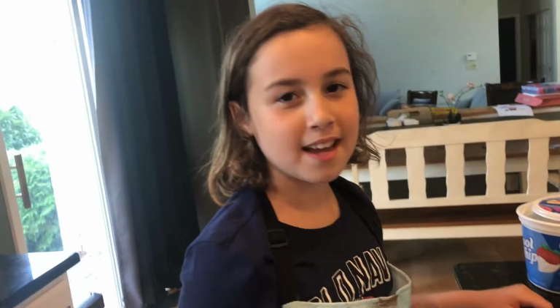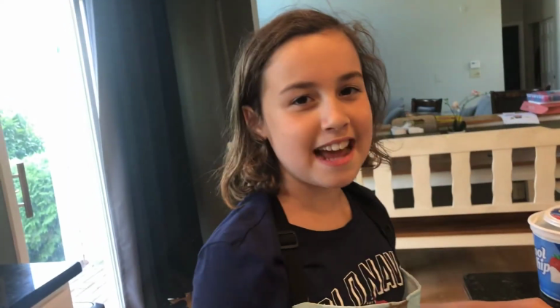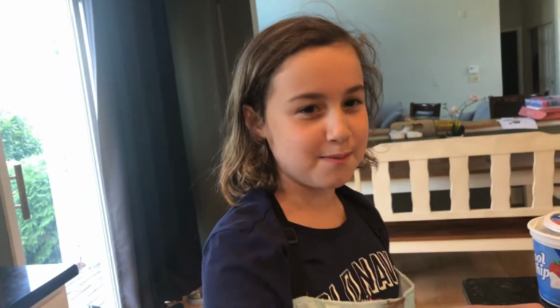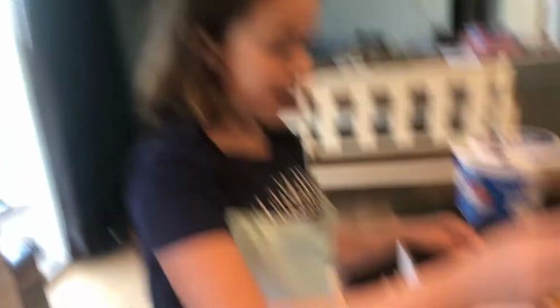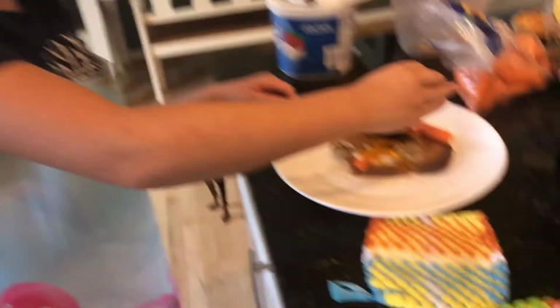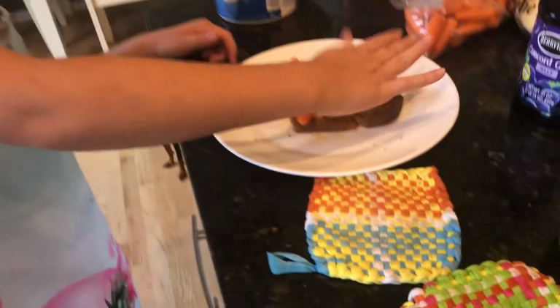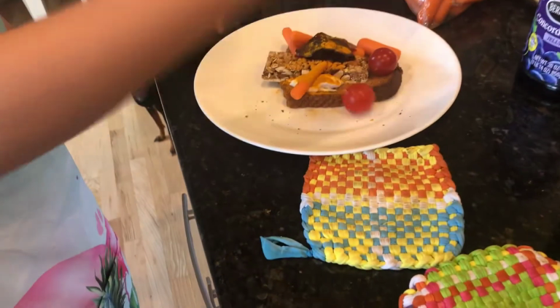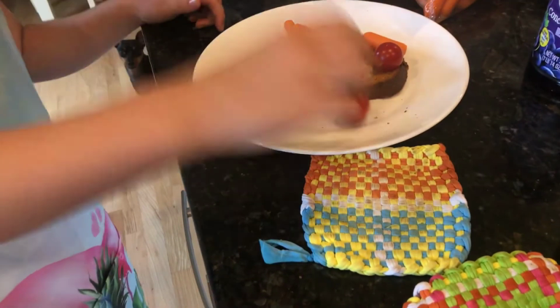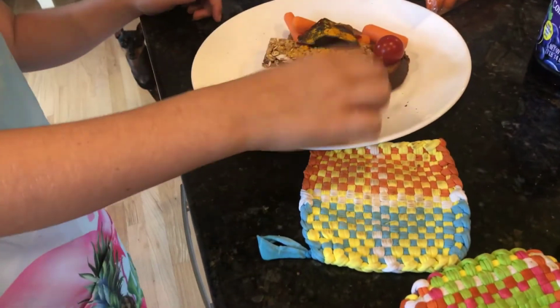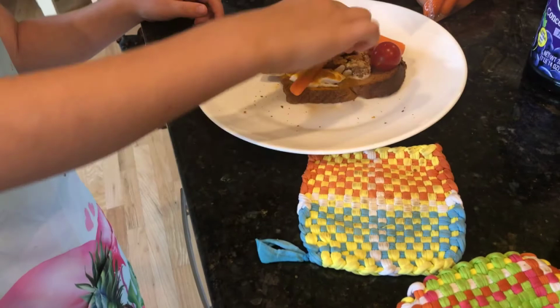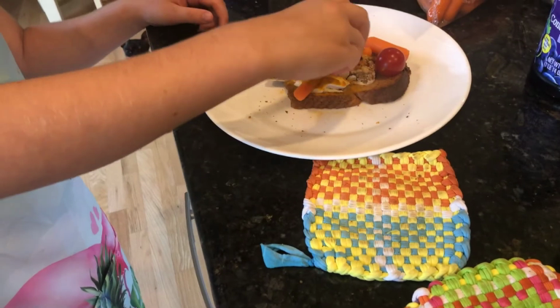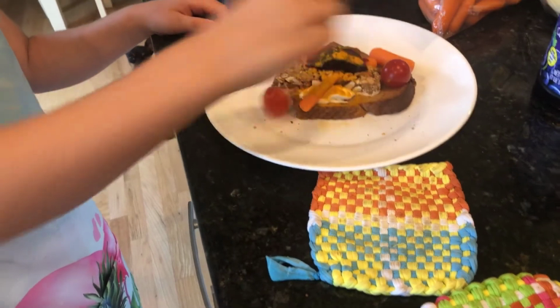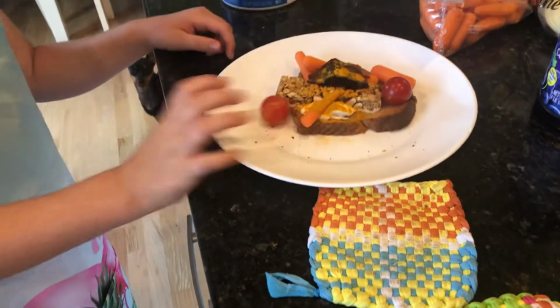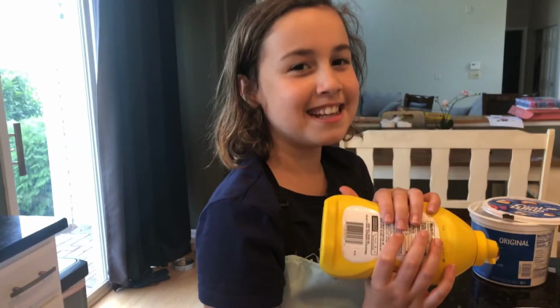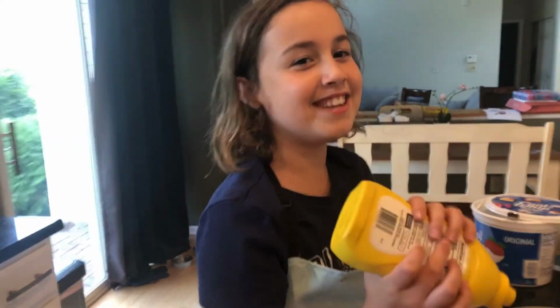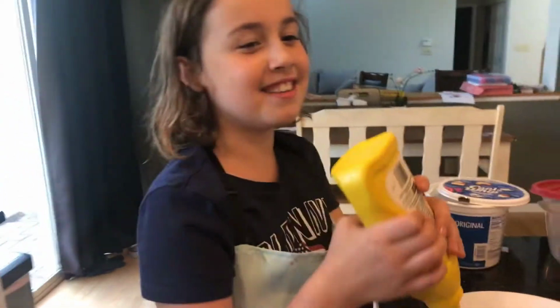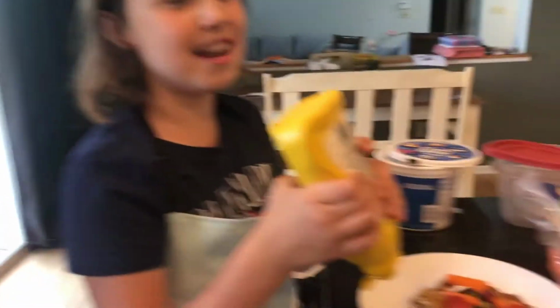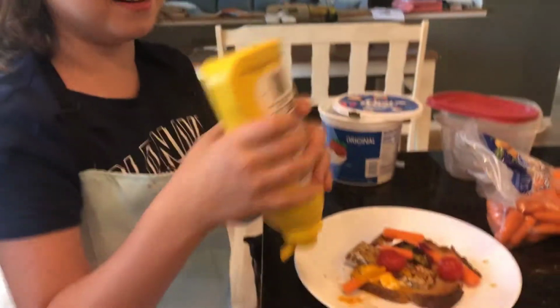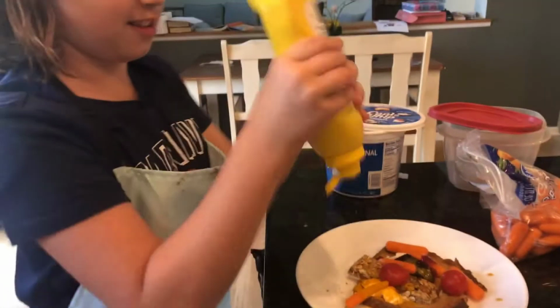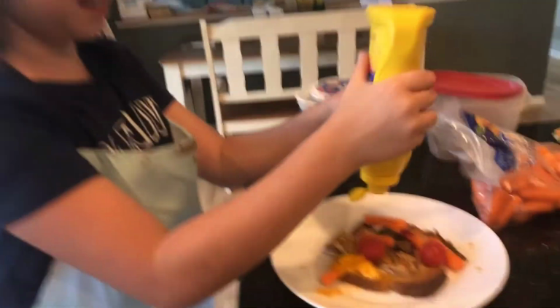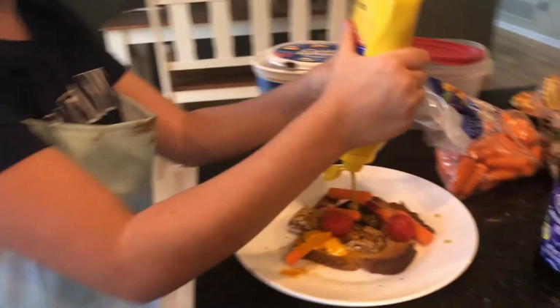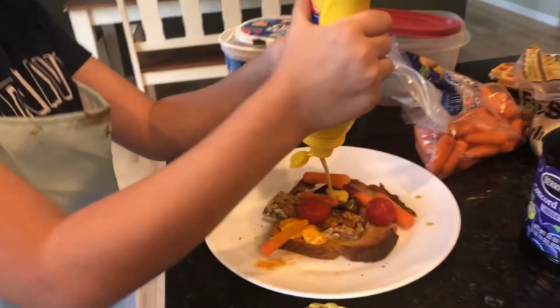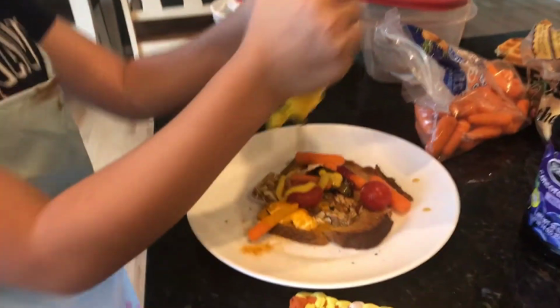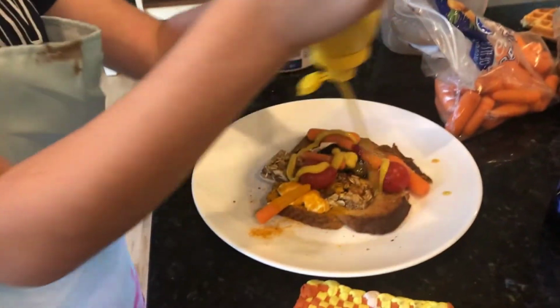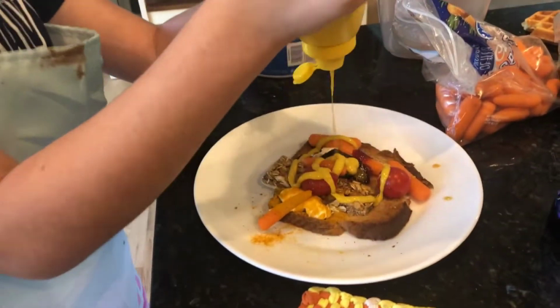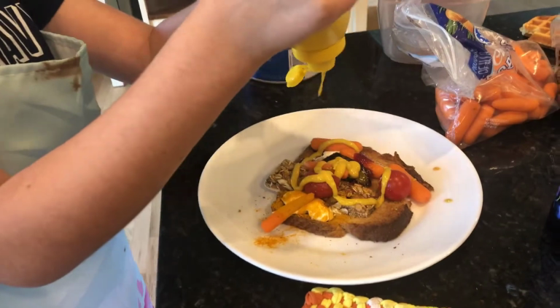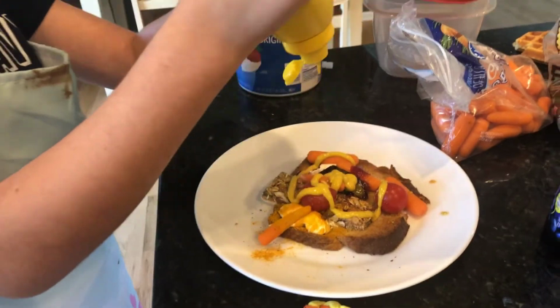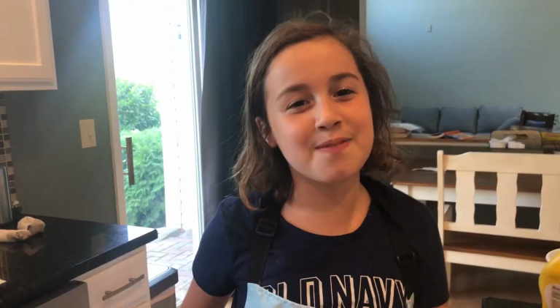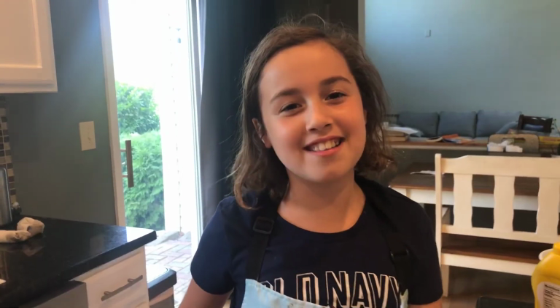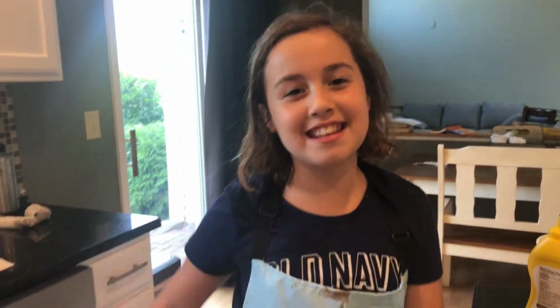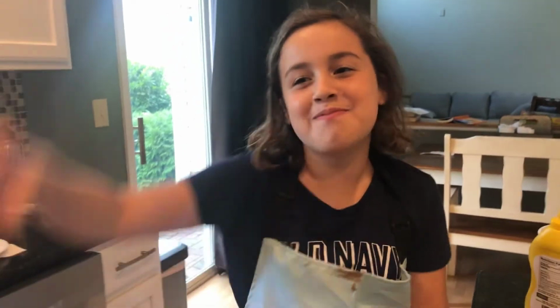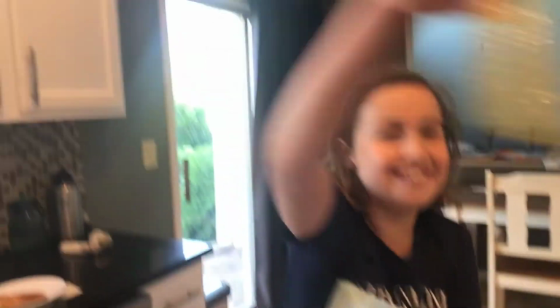Now some tomatoes. Now we need some nice, delicious mustard. Last but not least, a bagel.